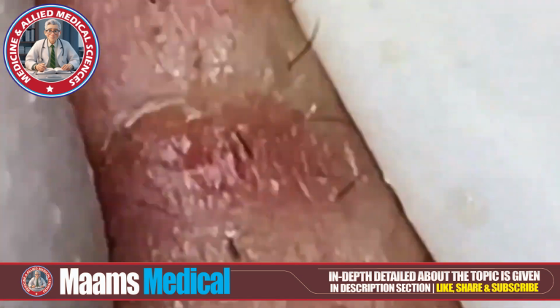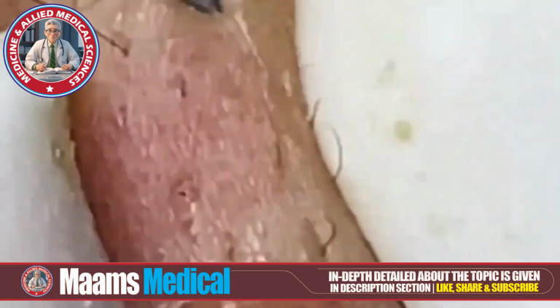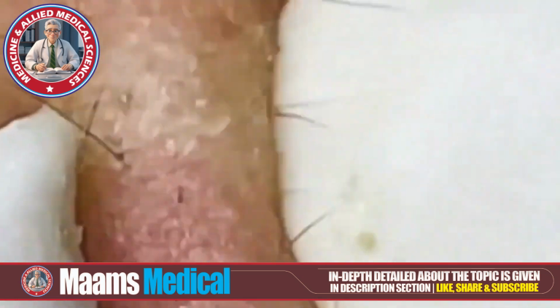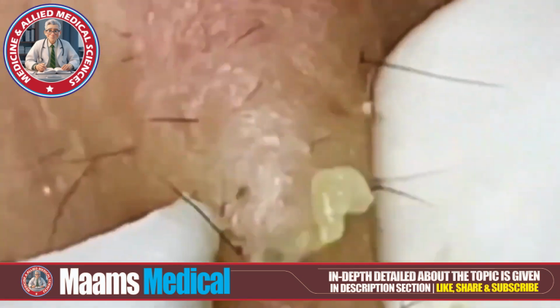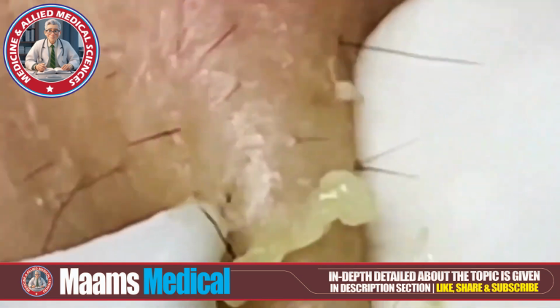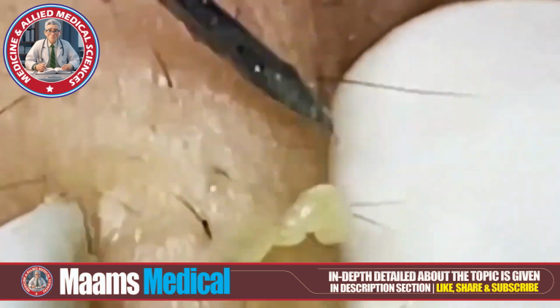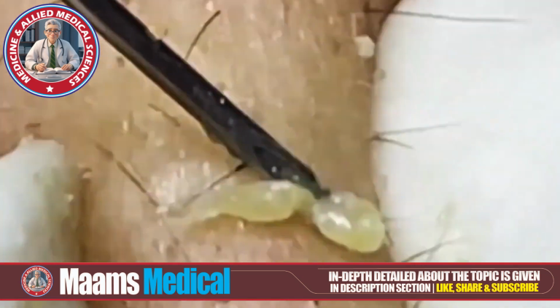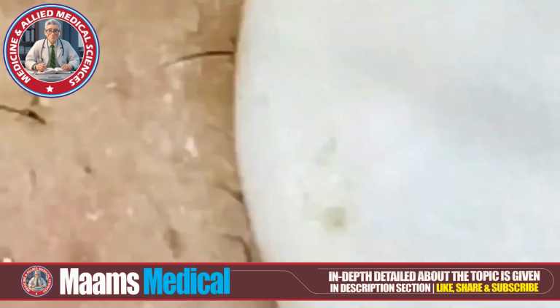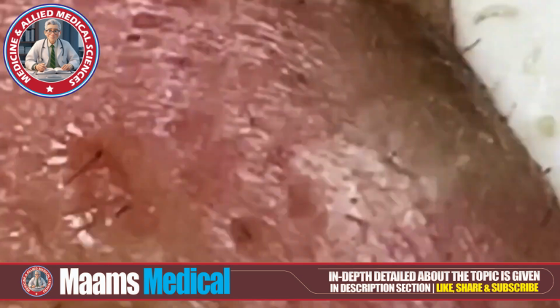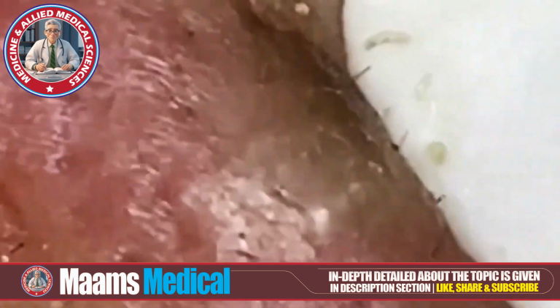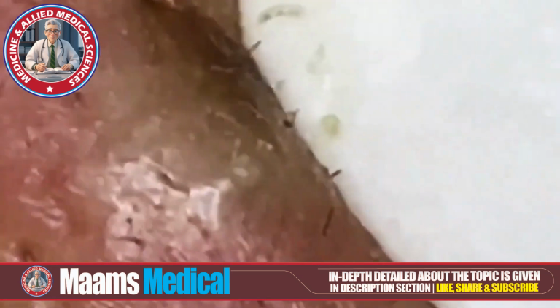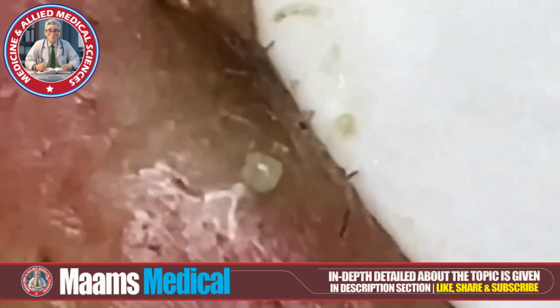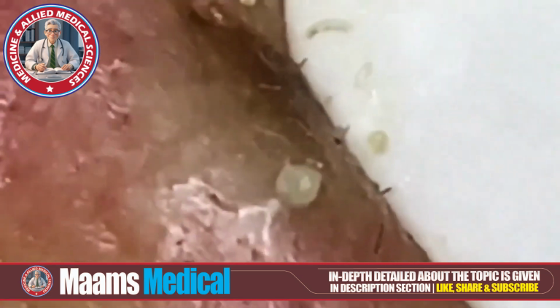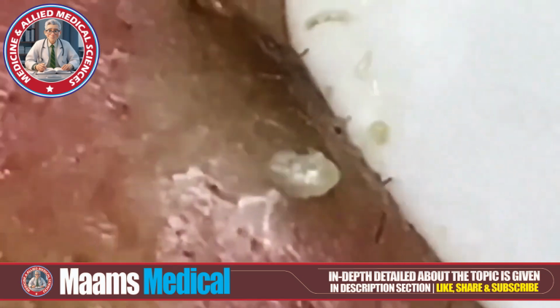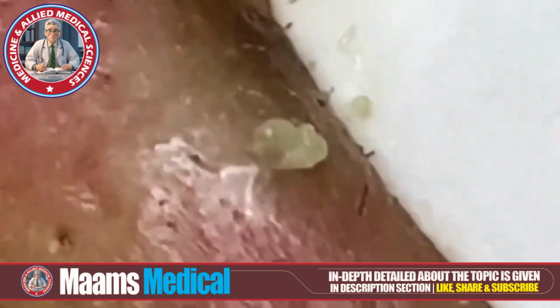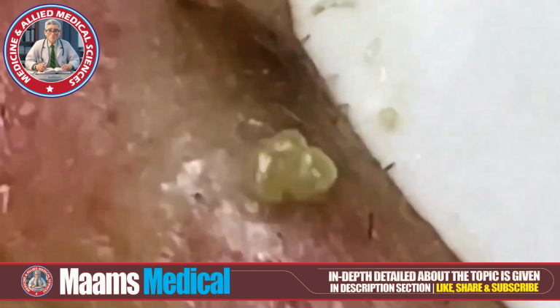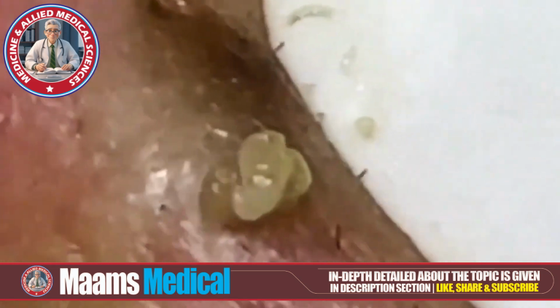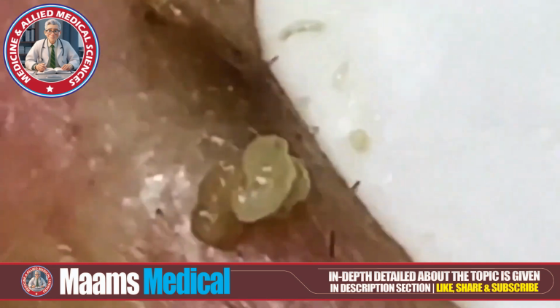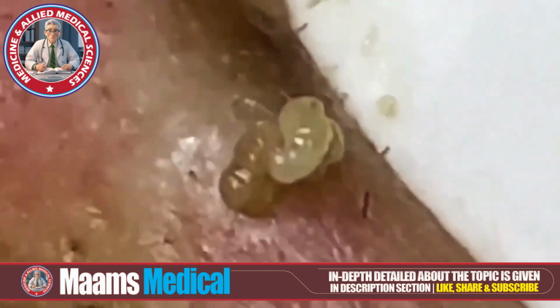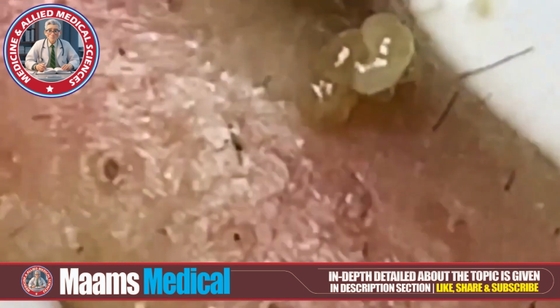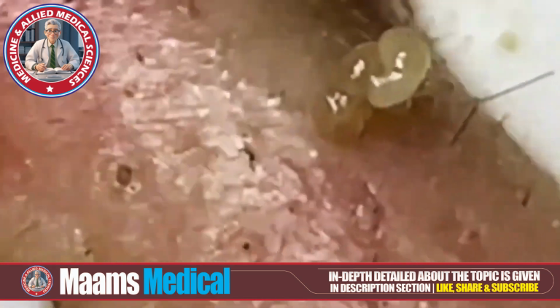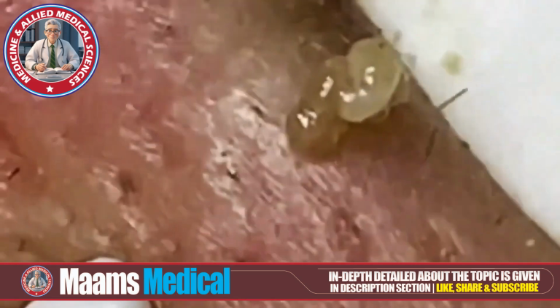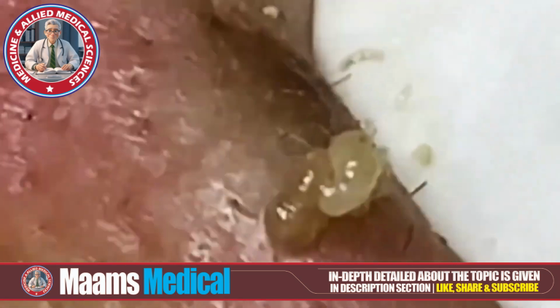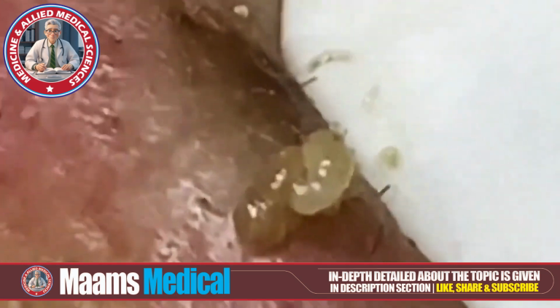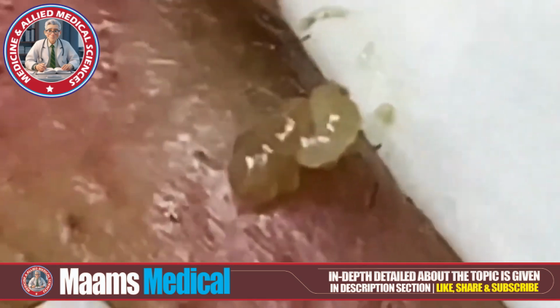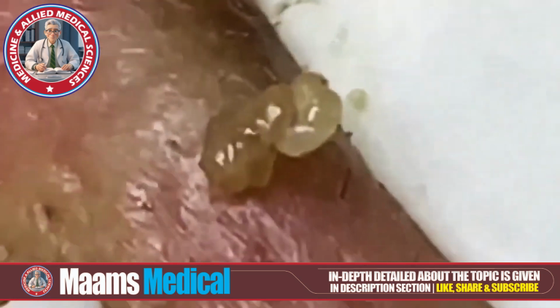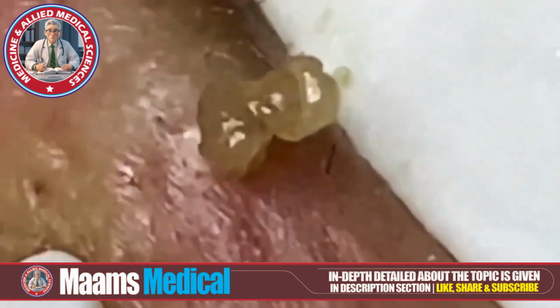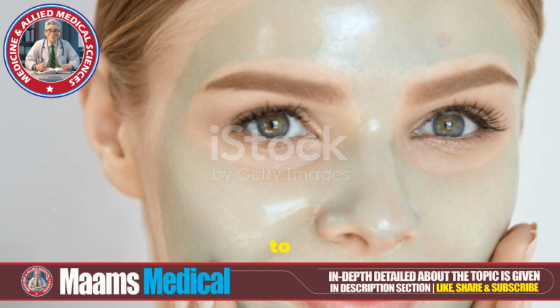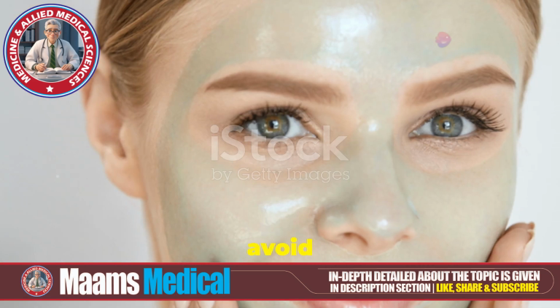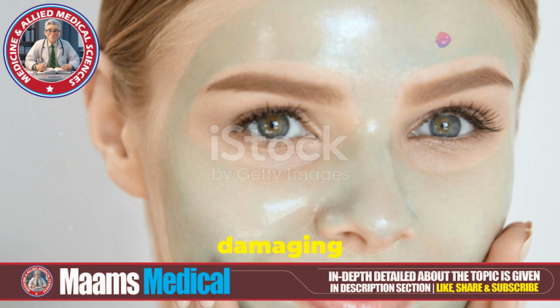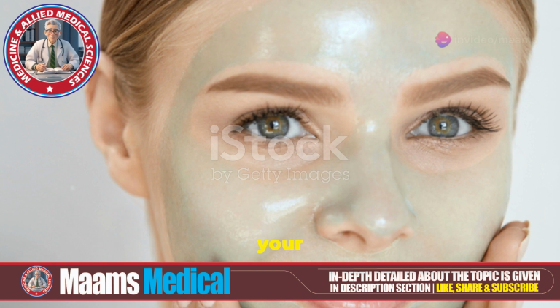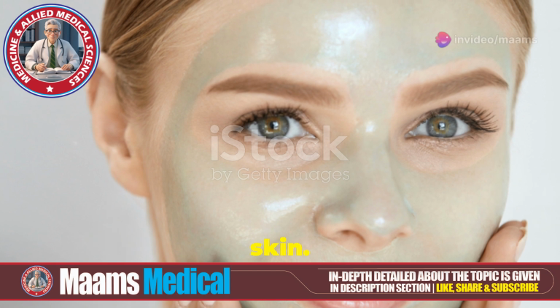Focus on areas where blackheads are prominent on your cheeks. Use your tool or fingers to apply gentle pressure around the blackhead to push it out. Be gentle to avoid damaging your skin.